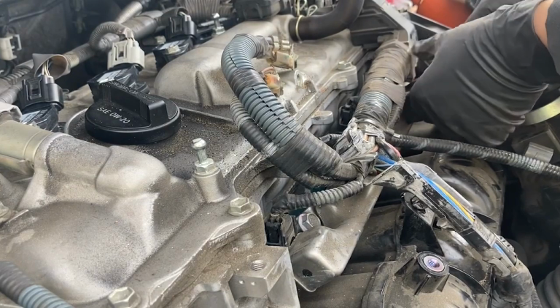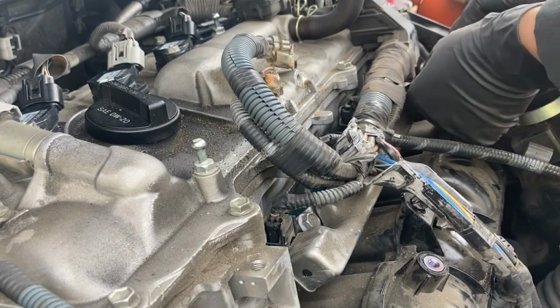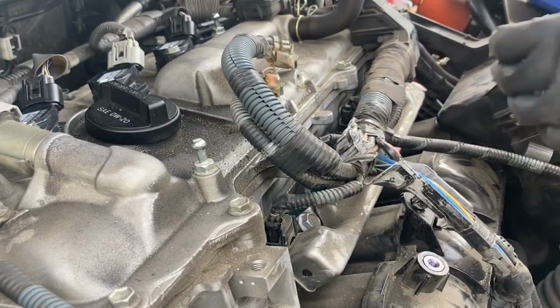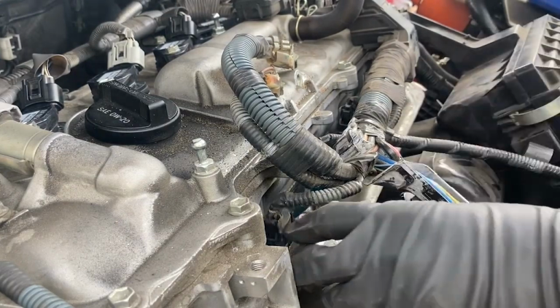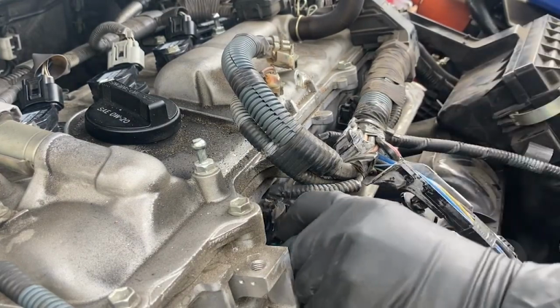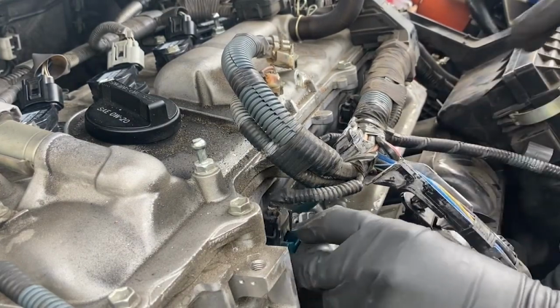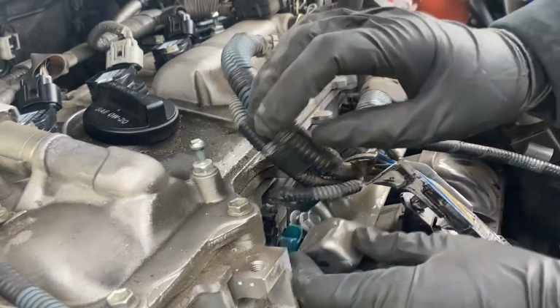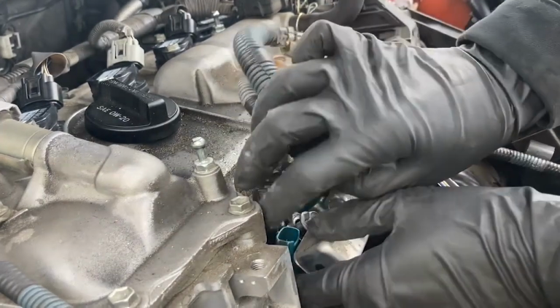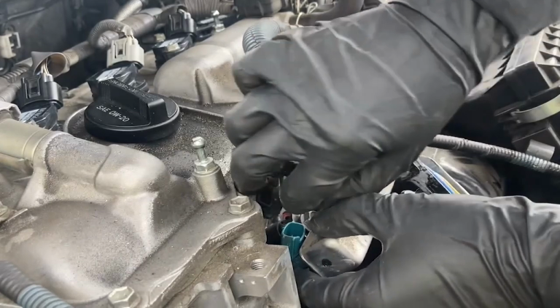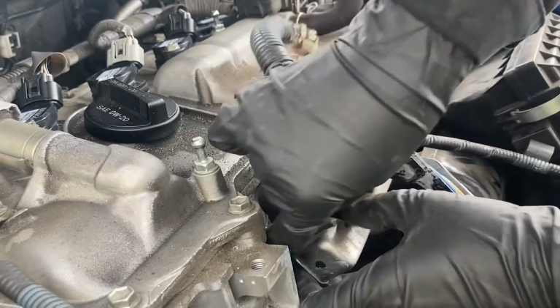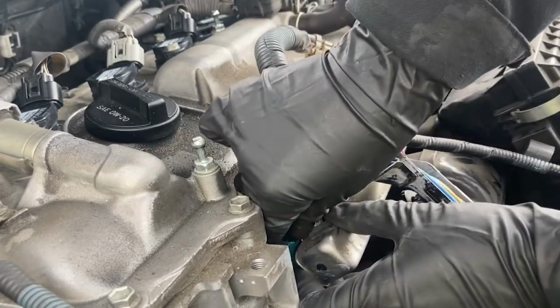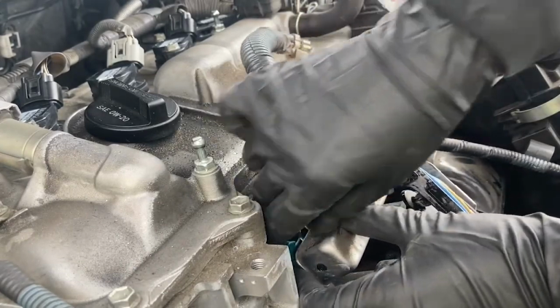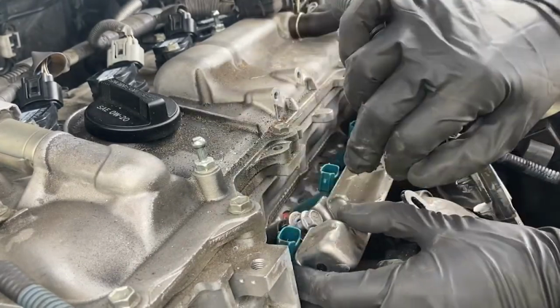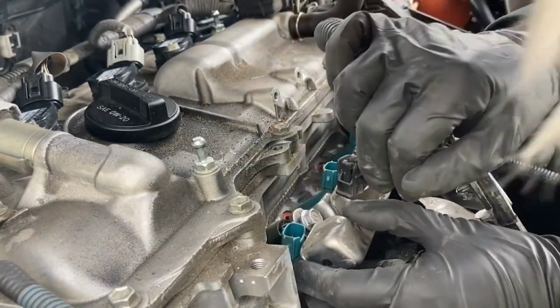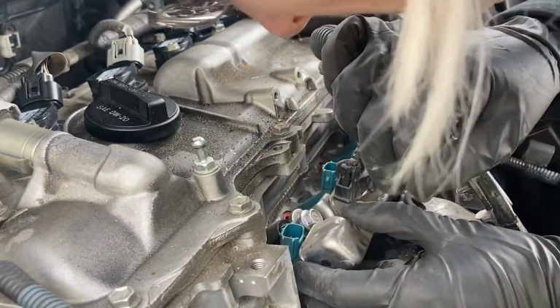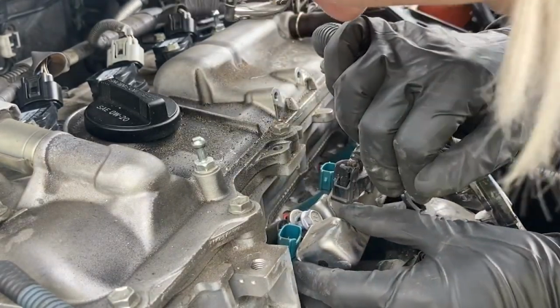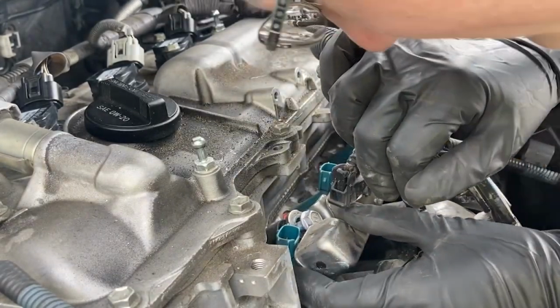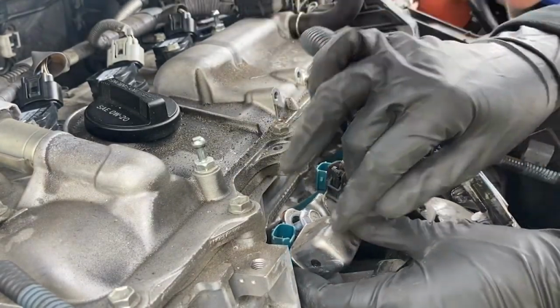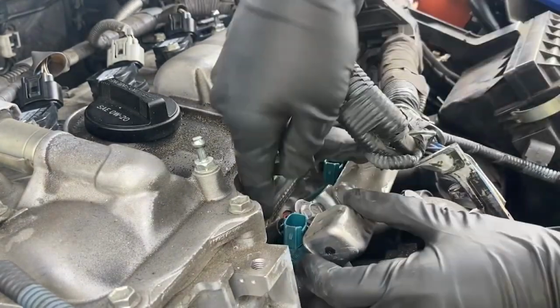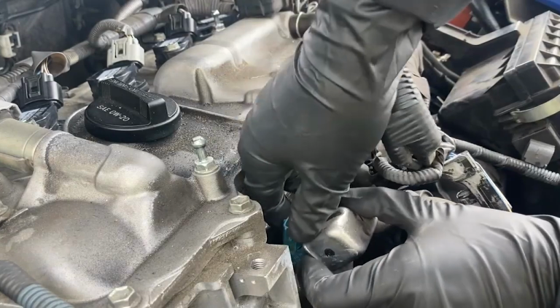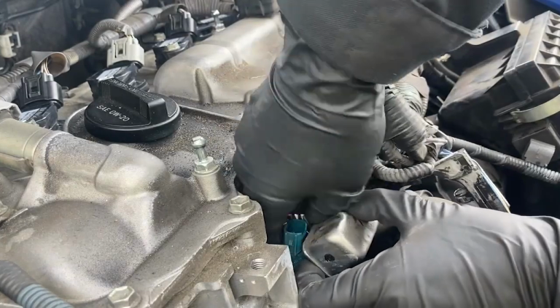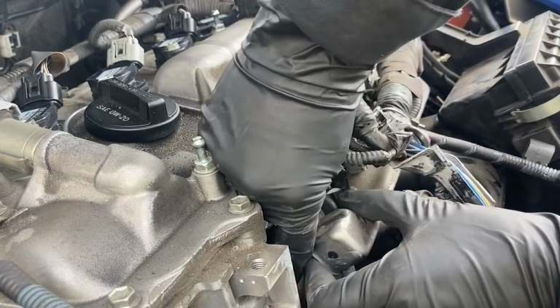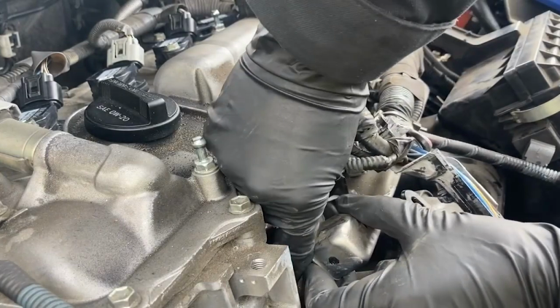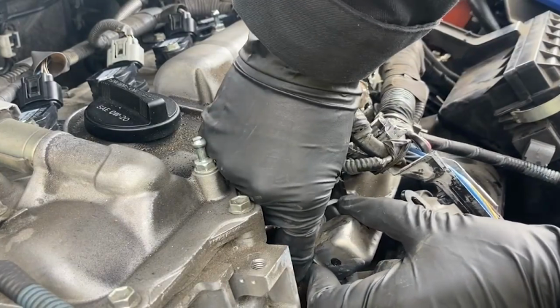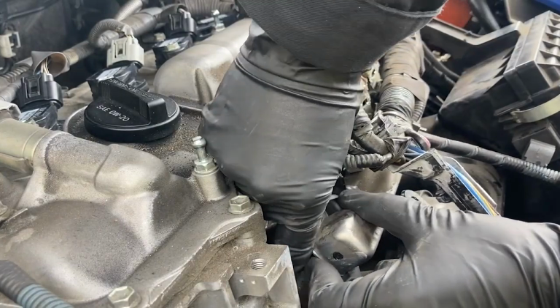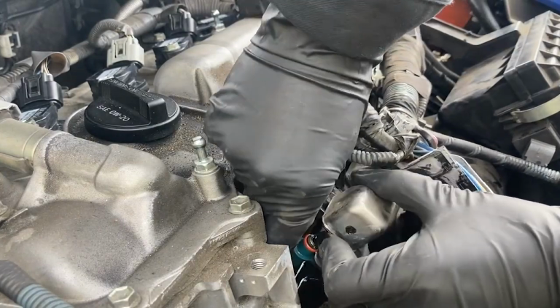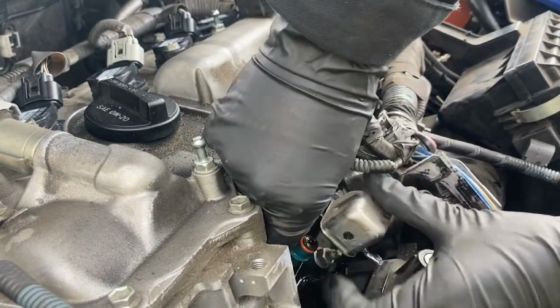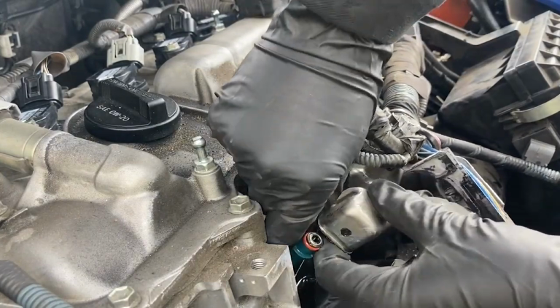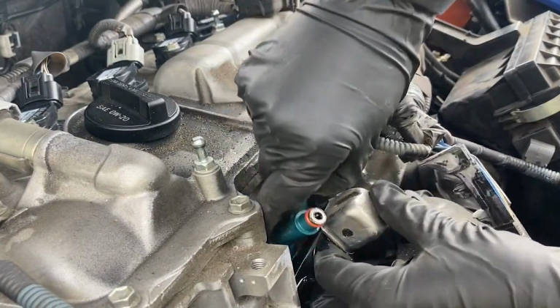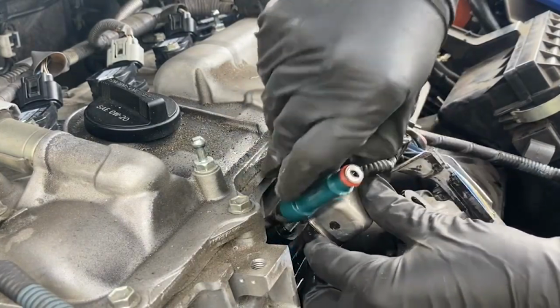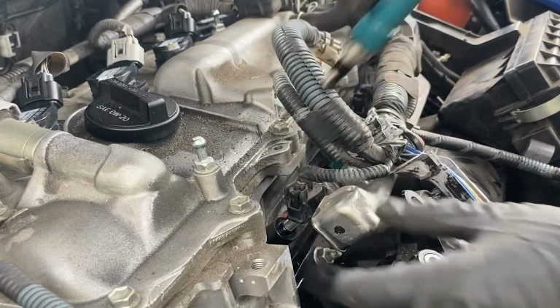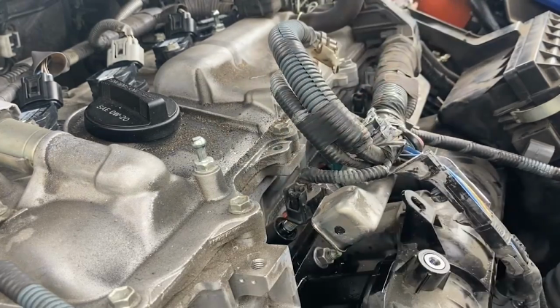Just be careful not to bend the hard line on the driver's side of the engine. The fuel injectors are held in by tension with an o-ring, so you can just pull them toward the engine and they will come out.